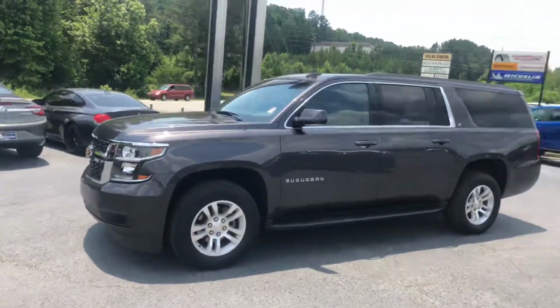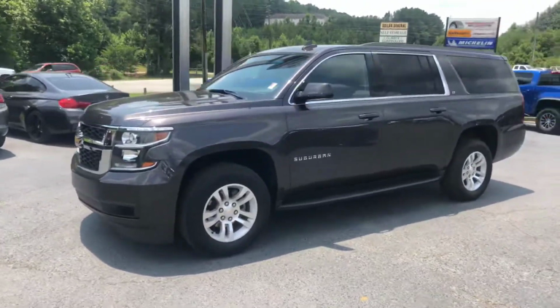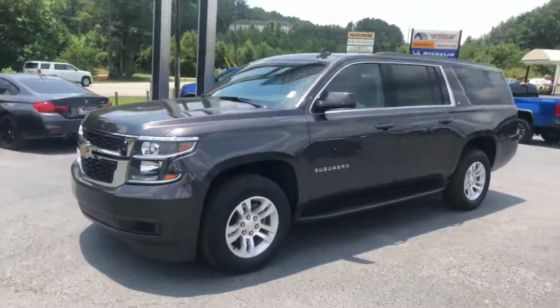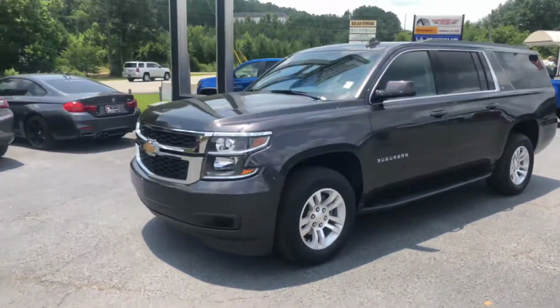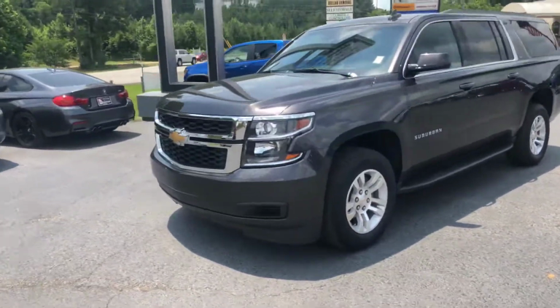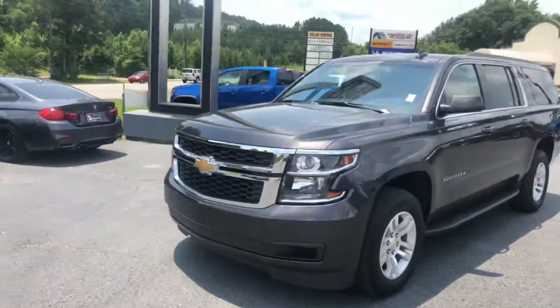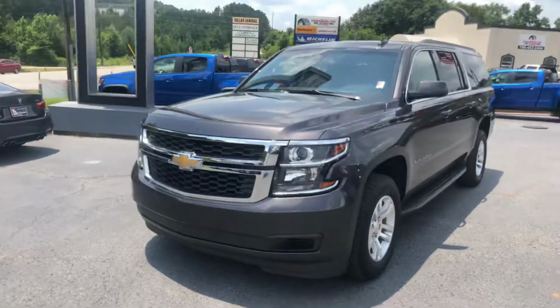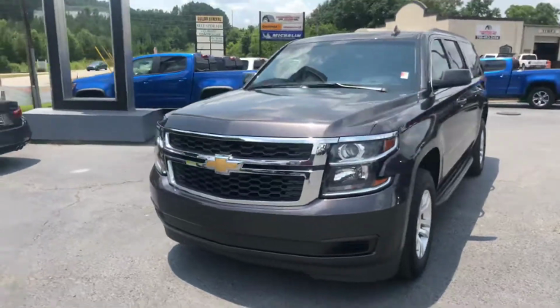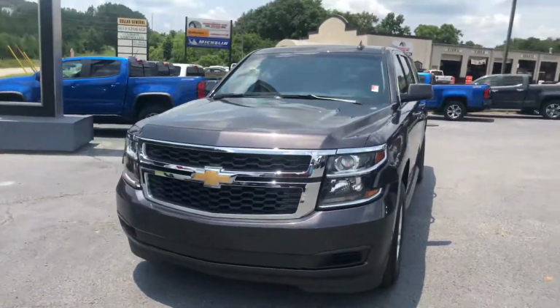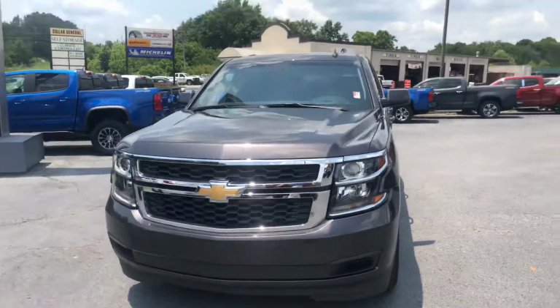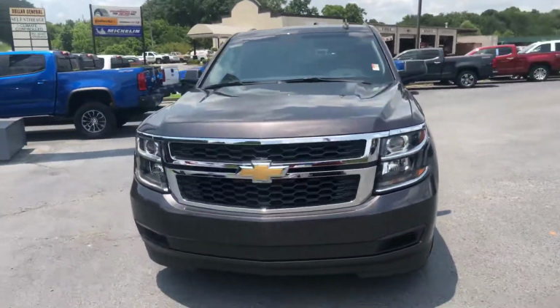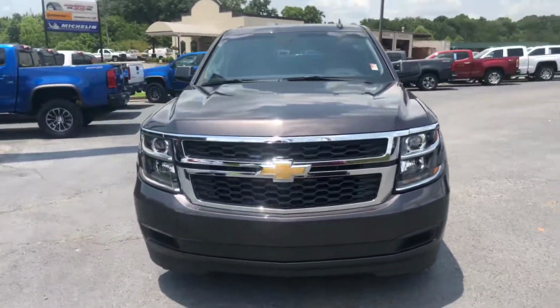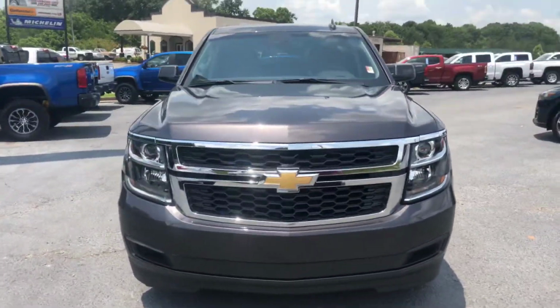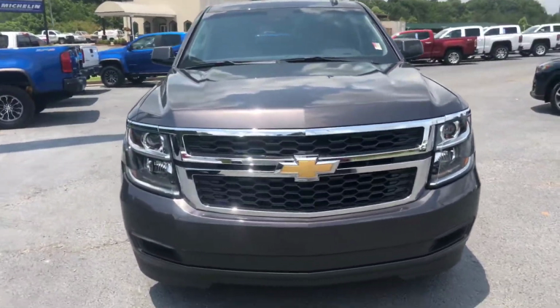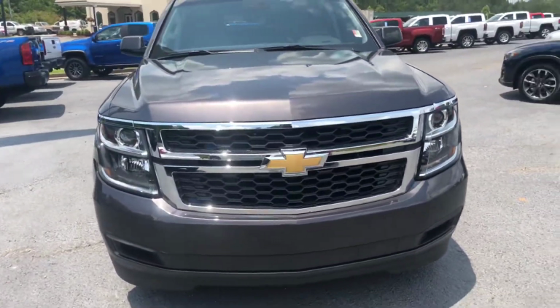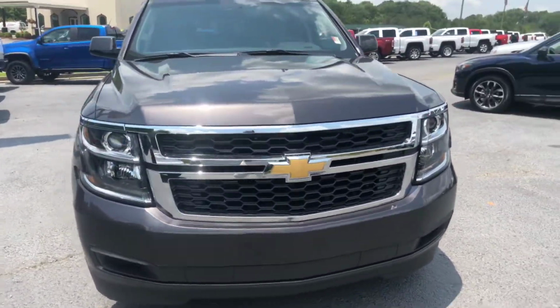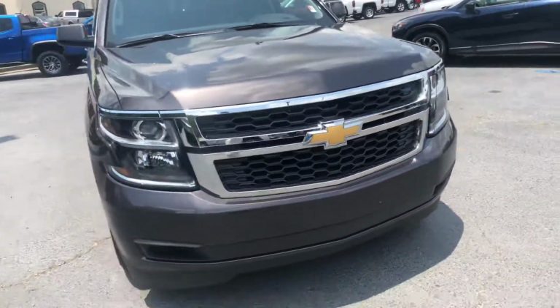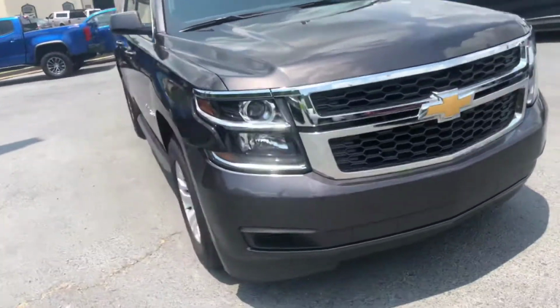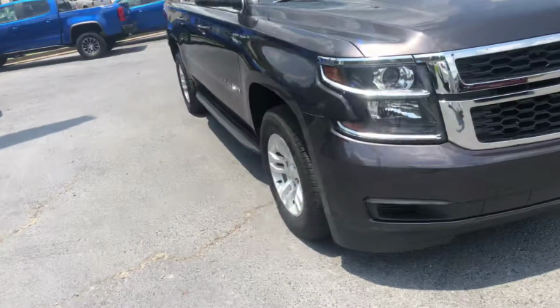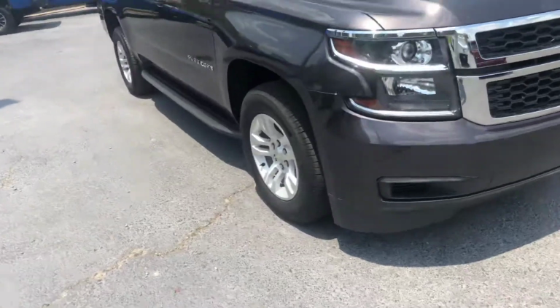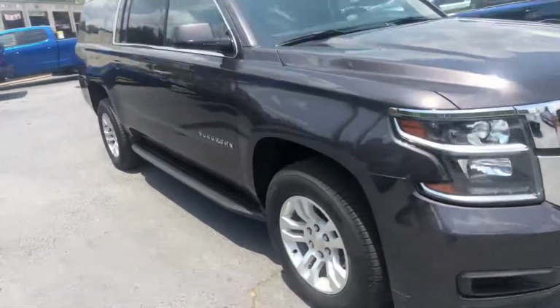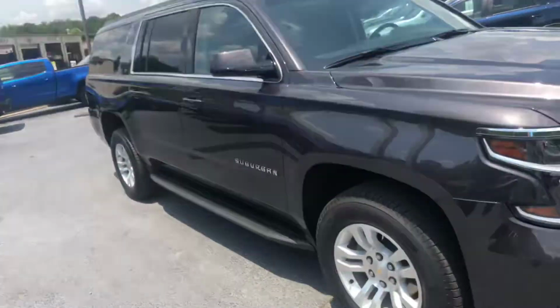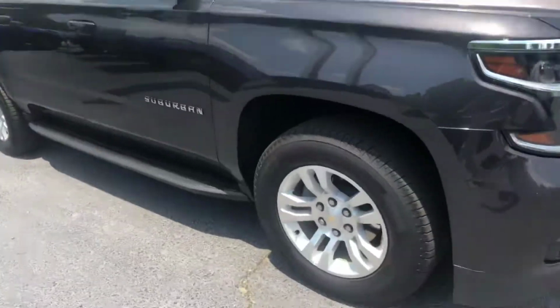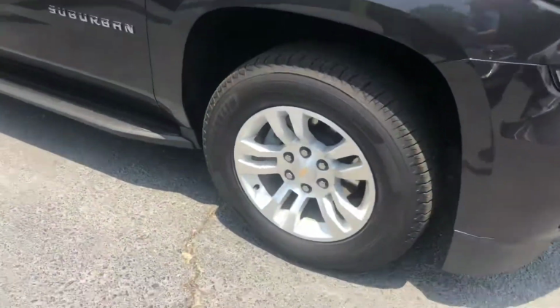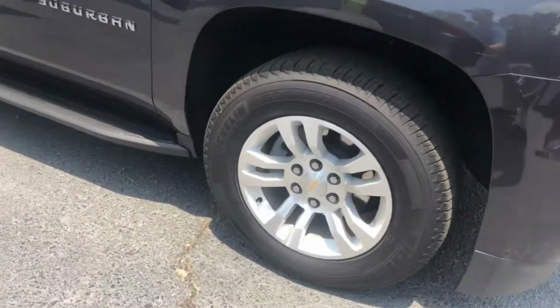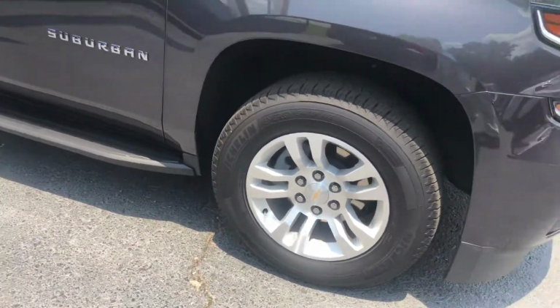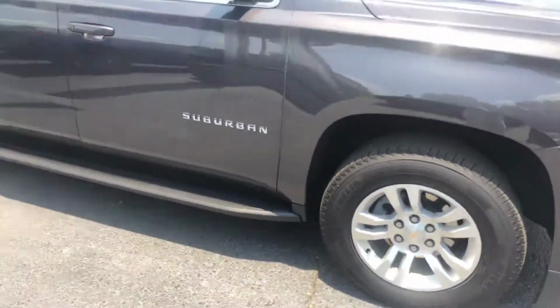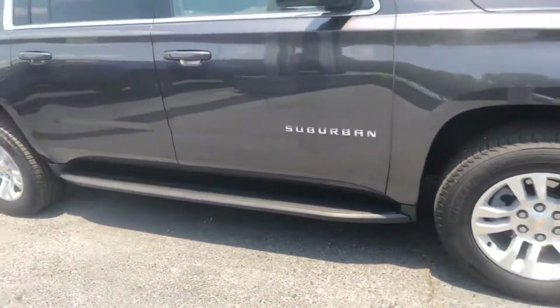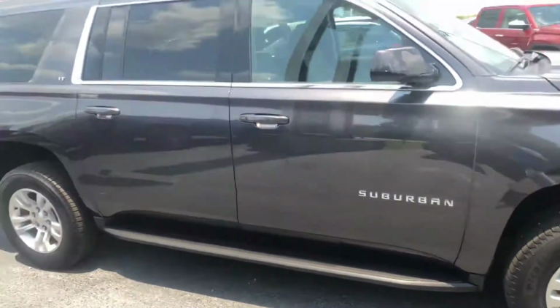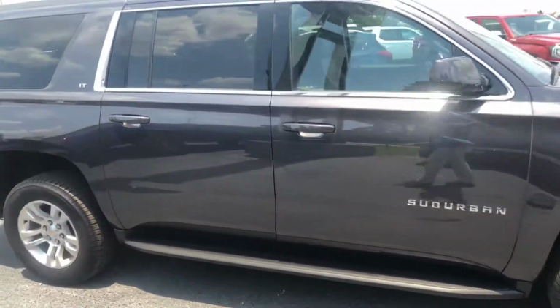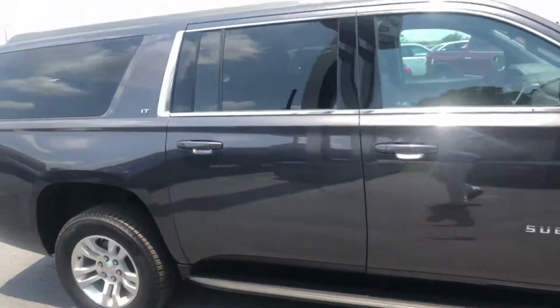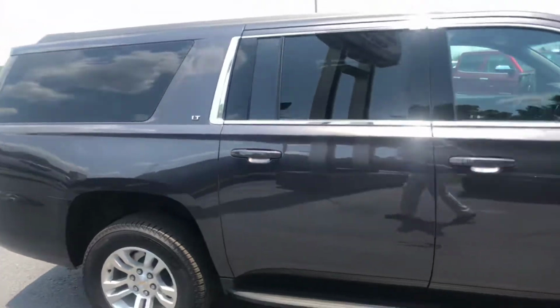Go ahead and walk around to the front for you. Show you a good look at this front end, also a good look at these factory rims as well. You also get the stationary running boards.